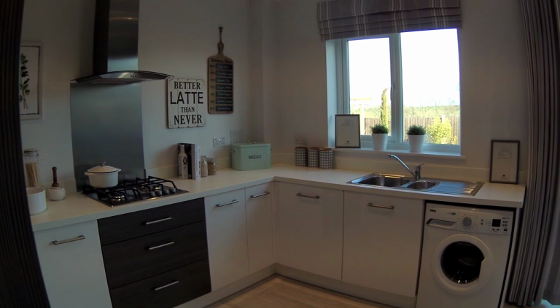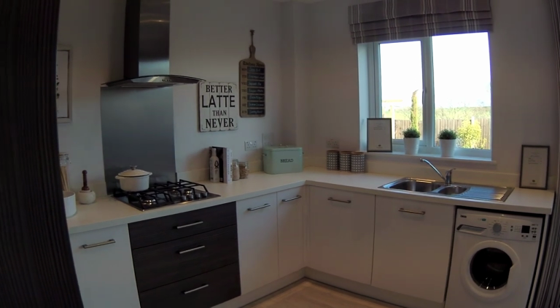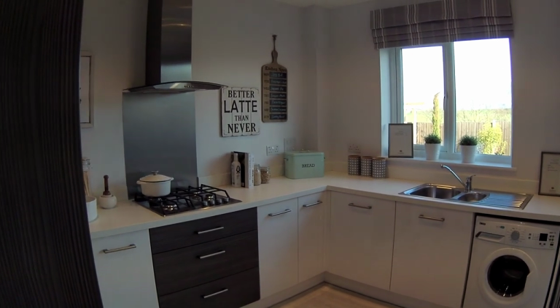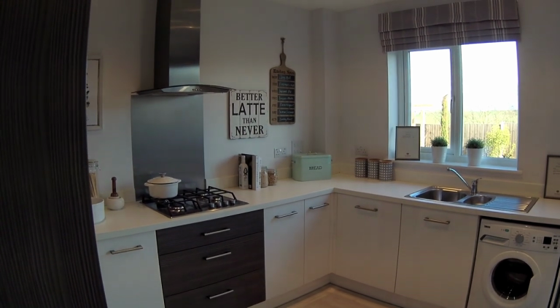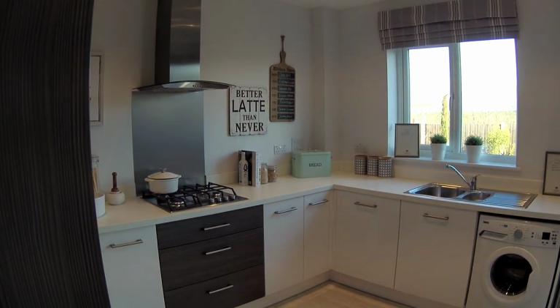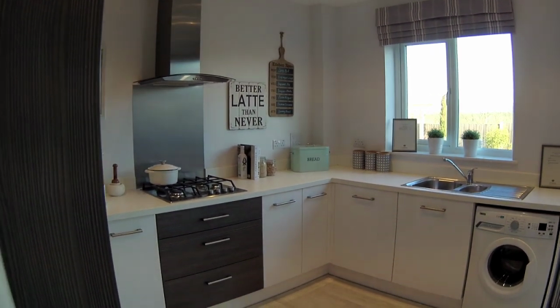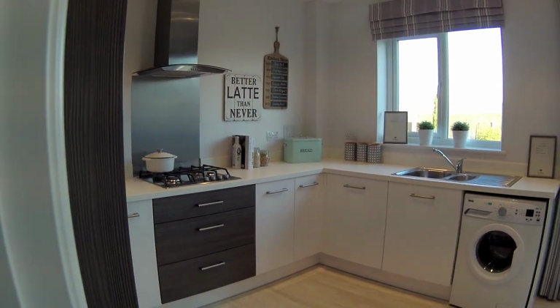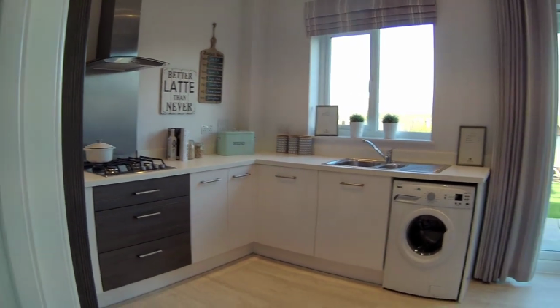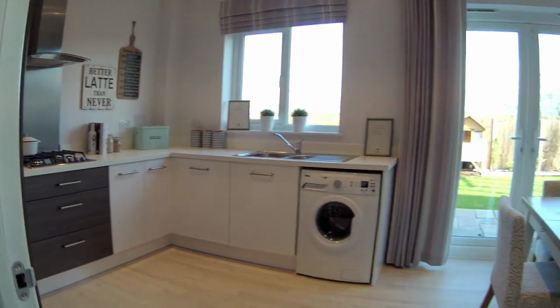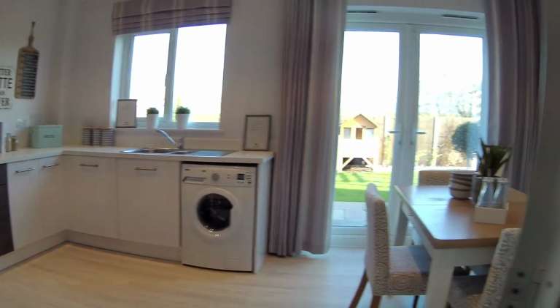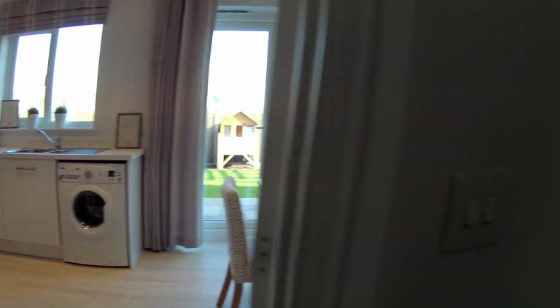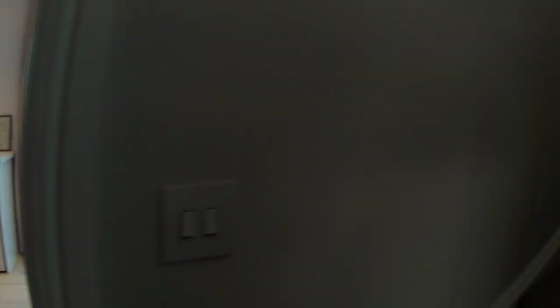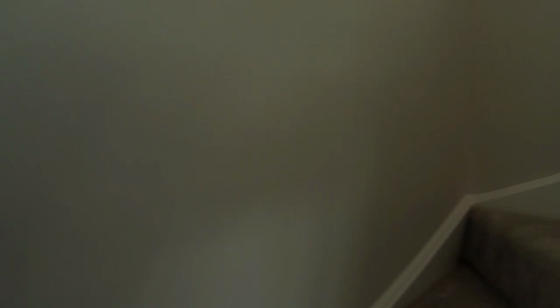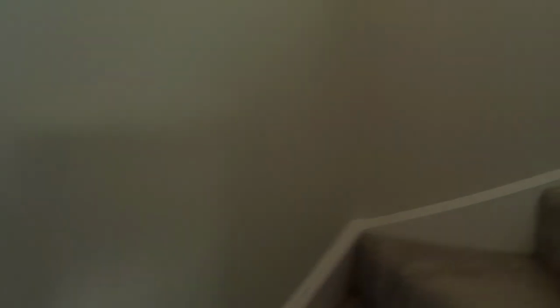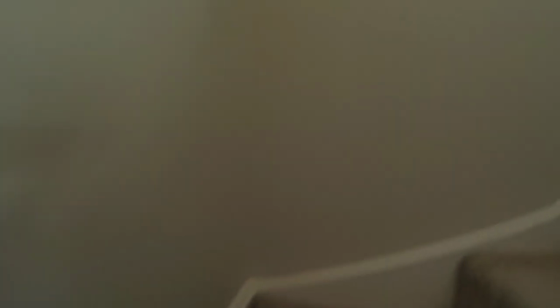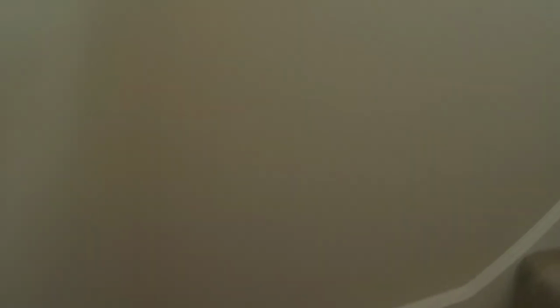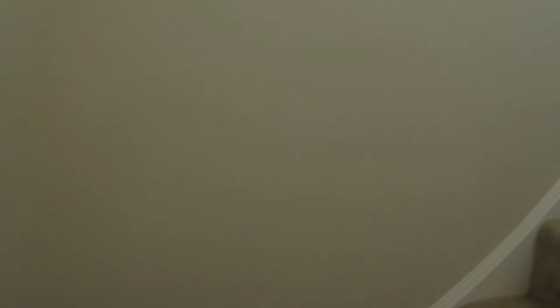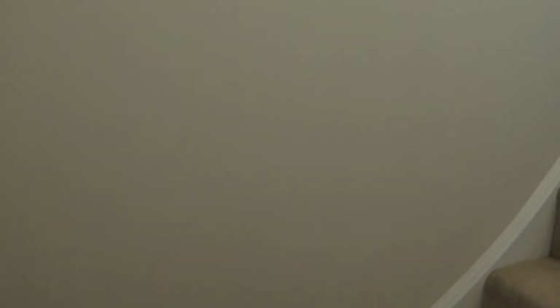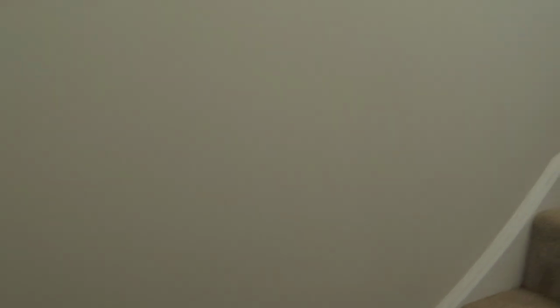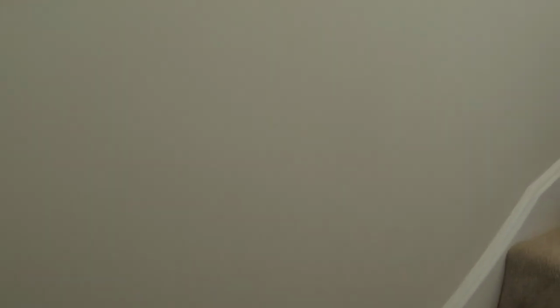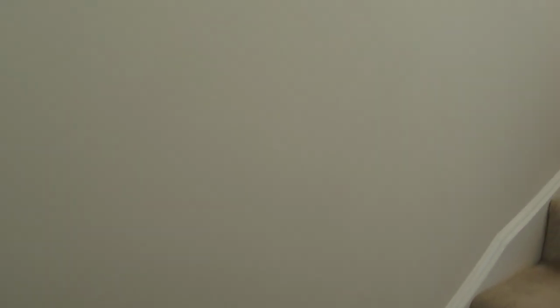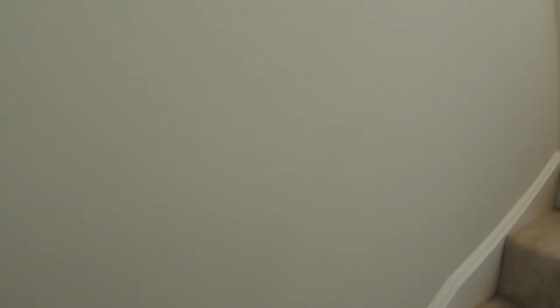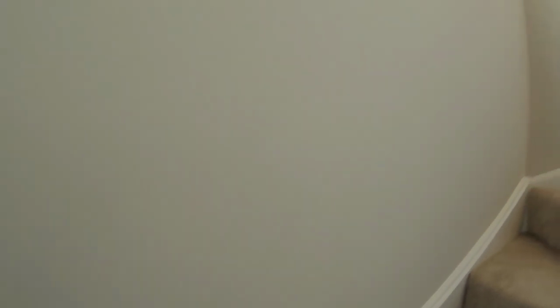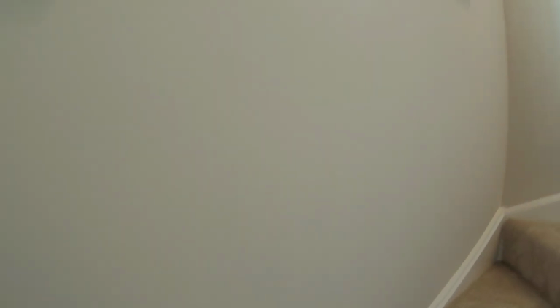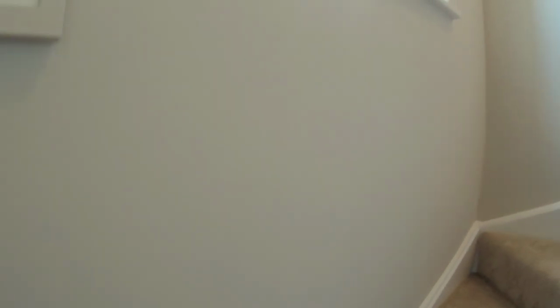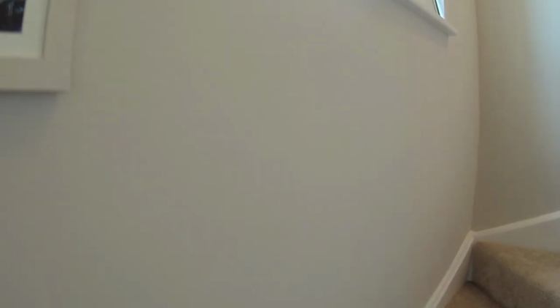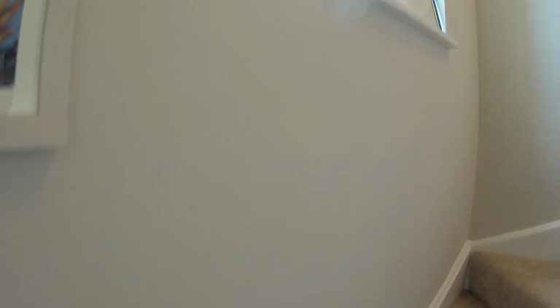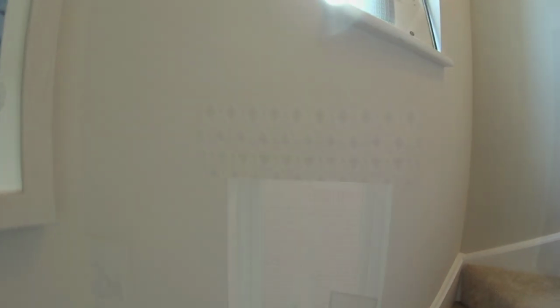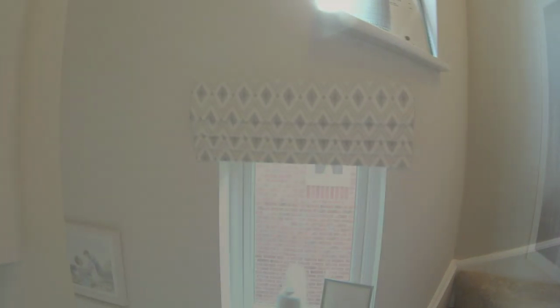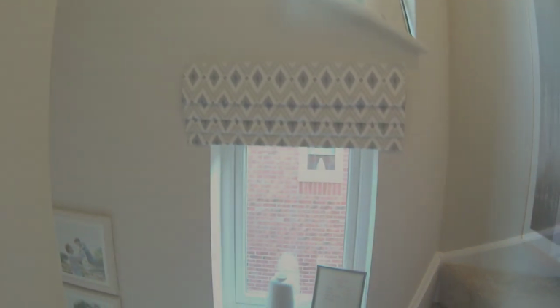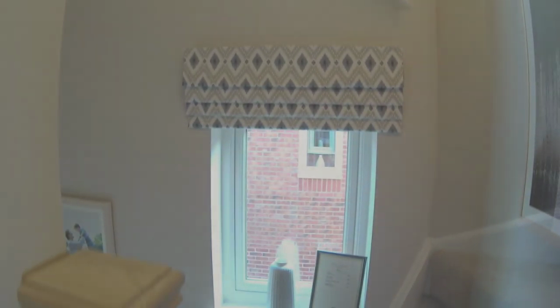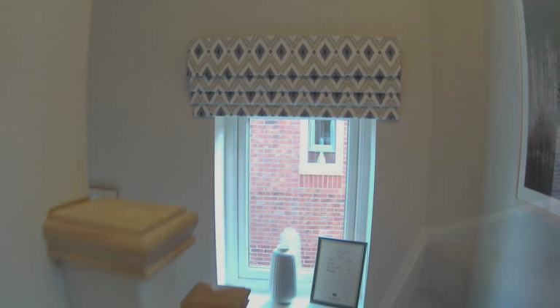I'm going to have a look up the stairs. I like the stairs in the lounge. A lot of Redrow houses seem to have that side window there — nice, isn't it?